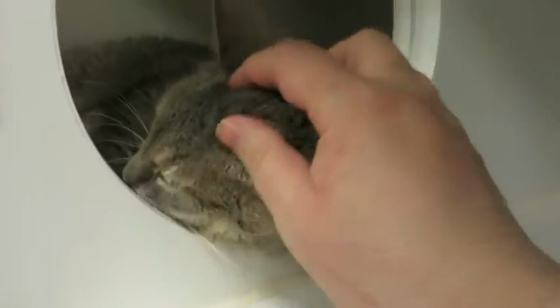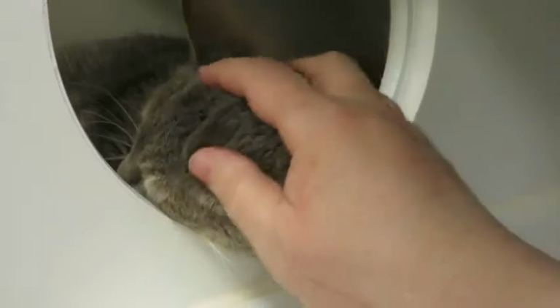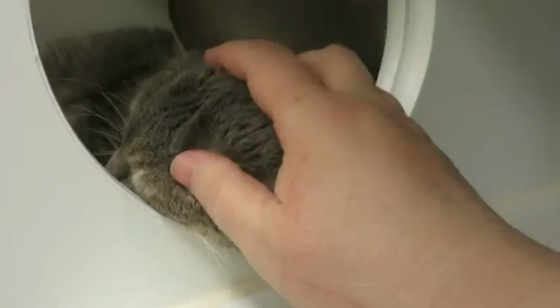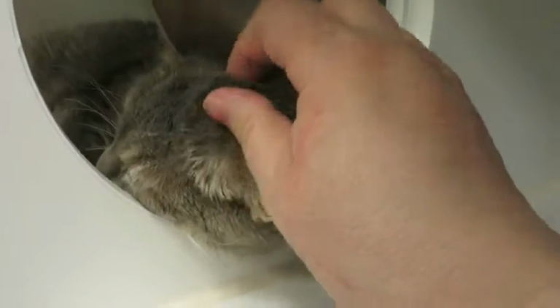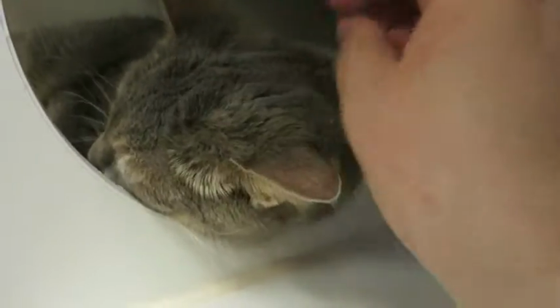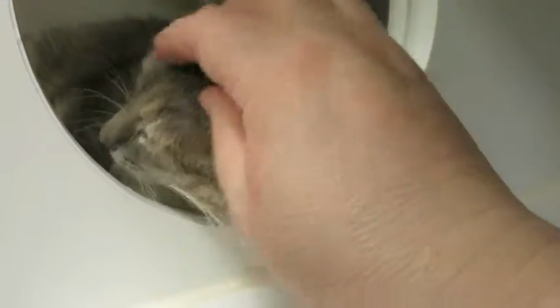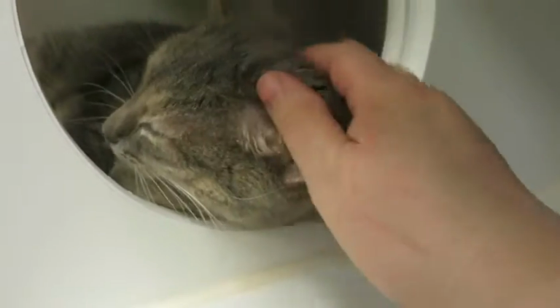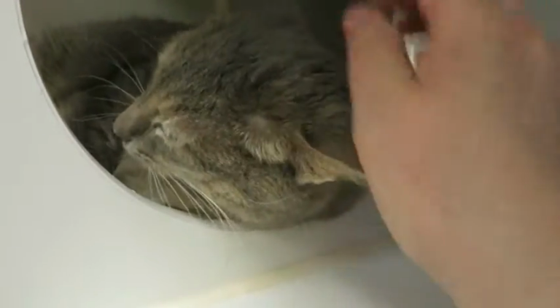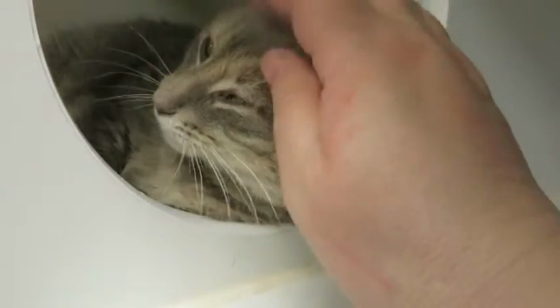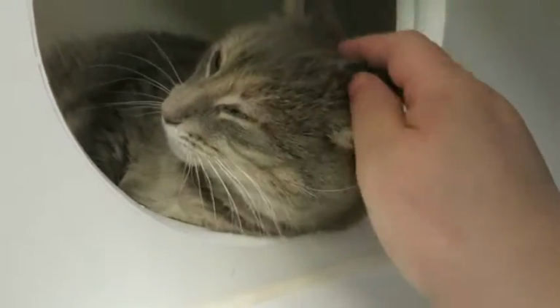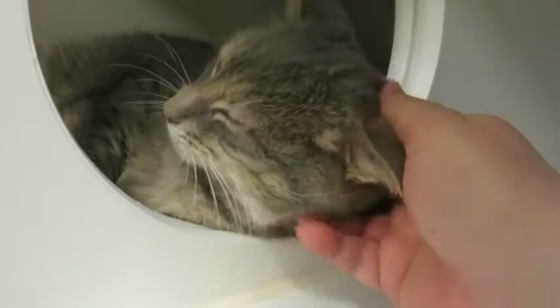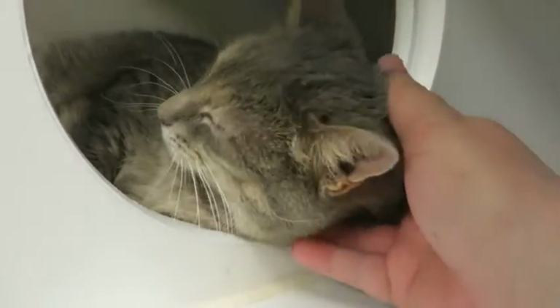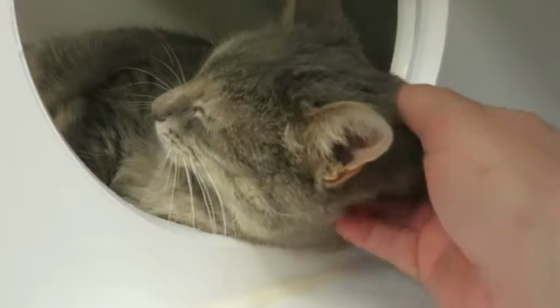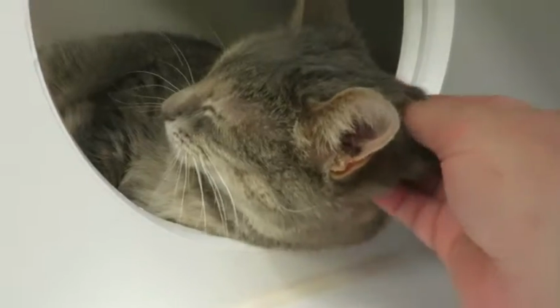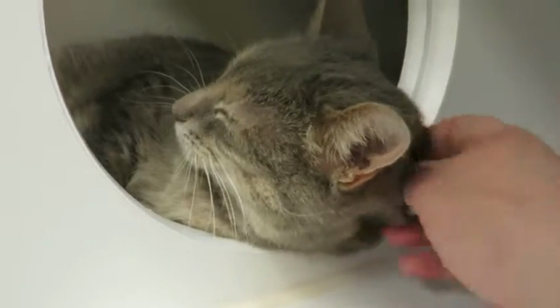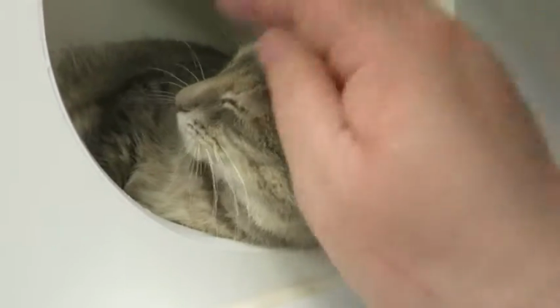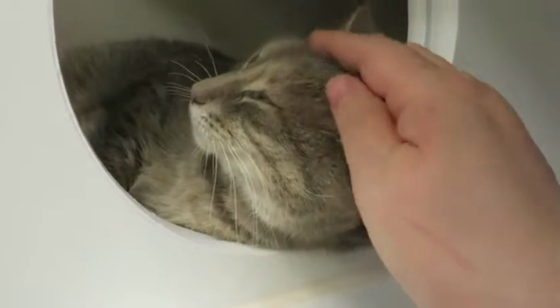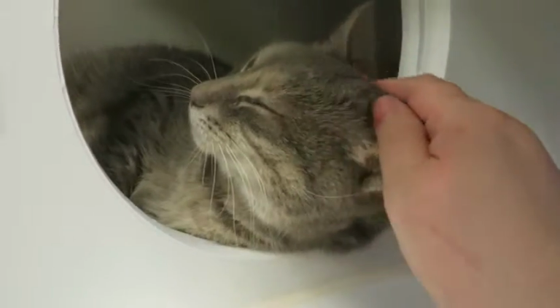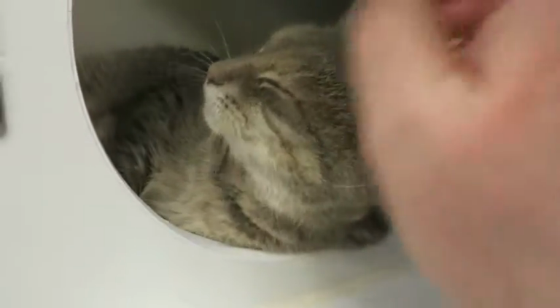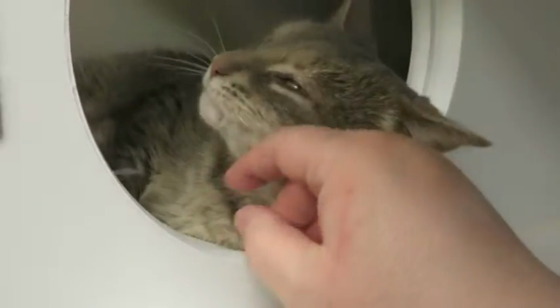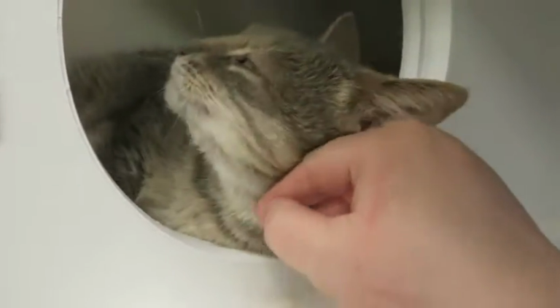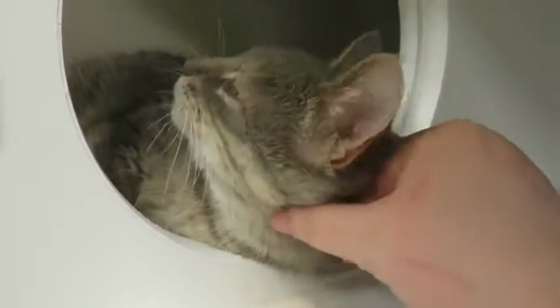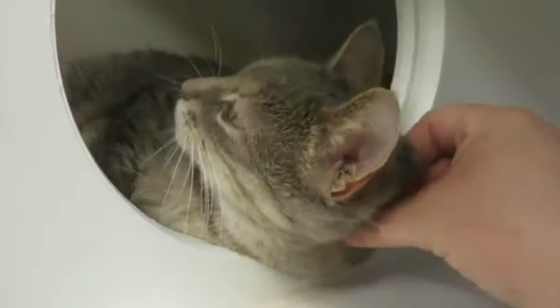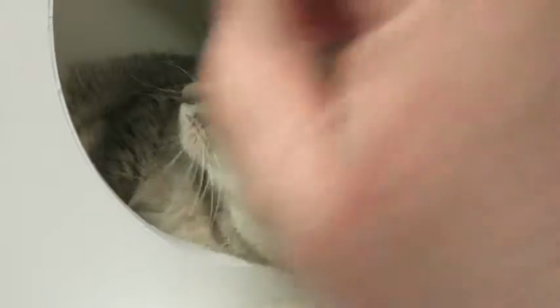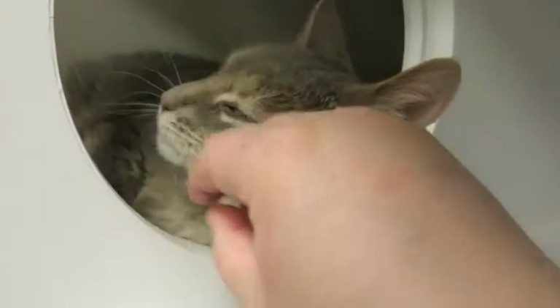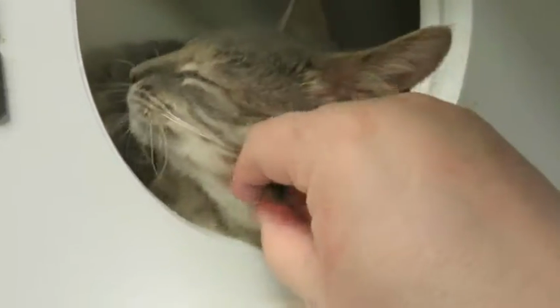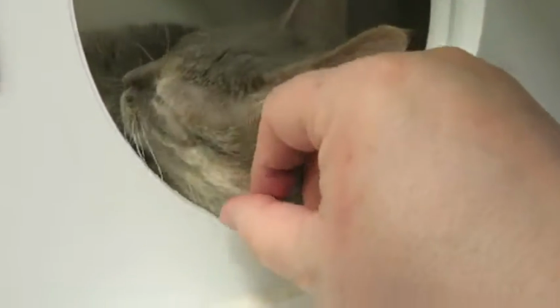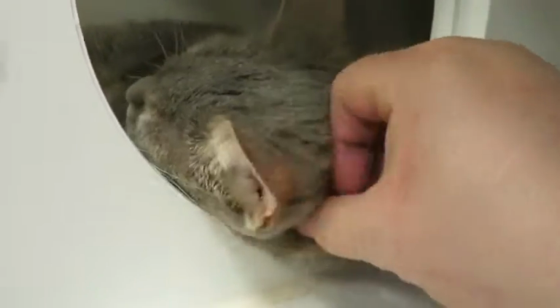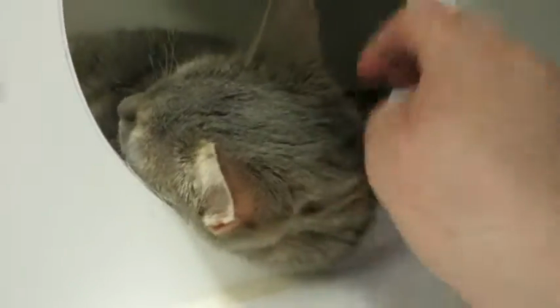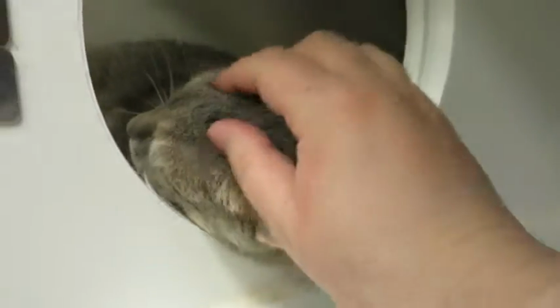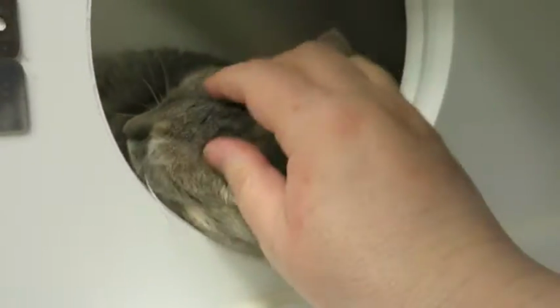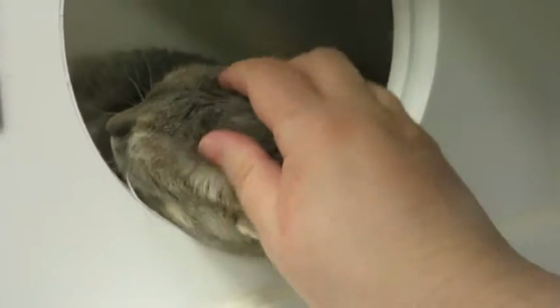She is just really a sweet, sweet kitty, mellow and laid back. And she just wants someone to love — a nice warm sunny window and plenty of chin rubs. Her favorite chin rubs.